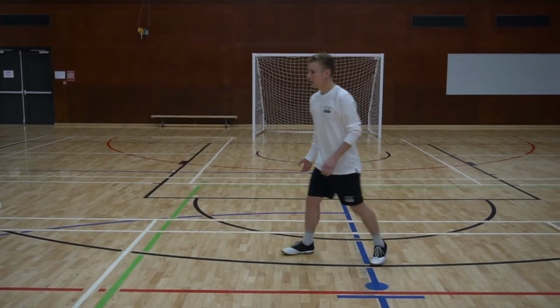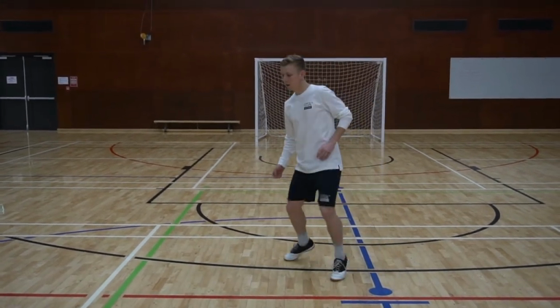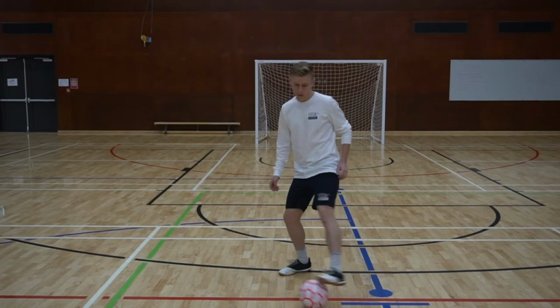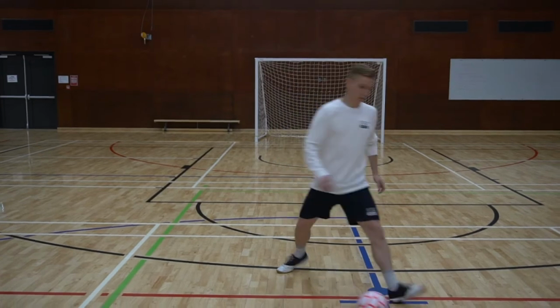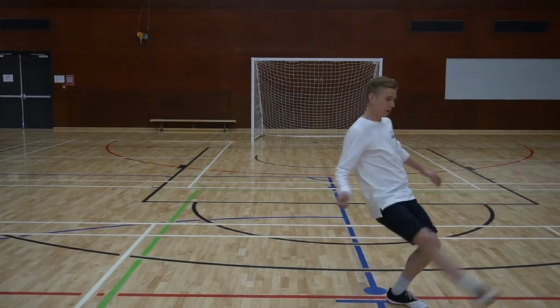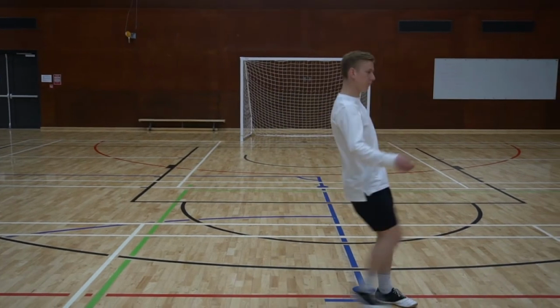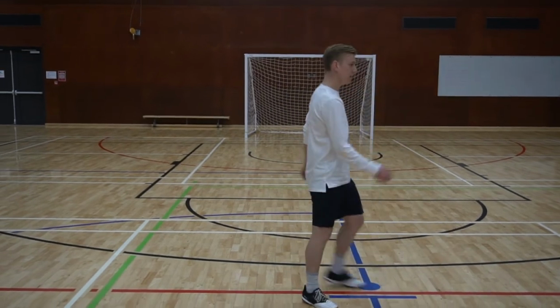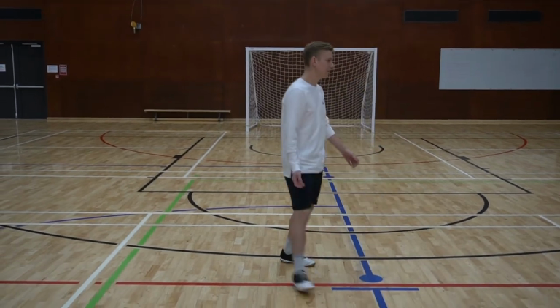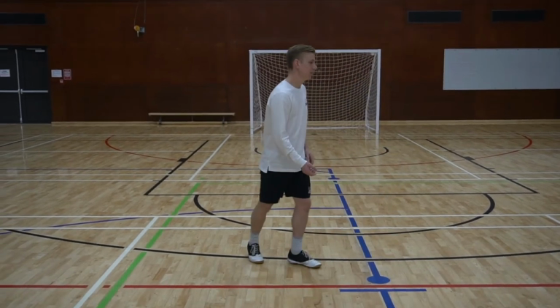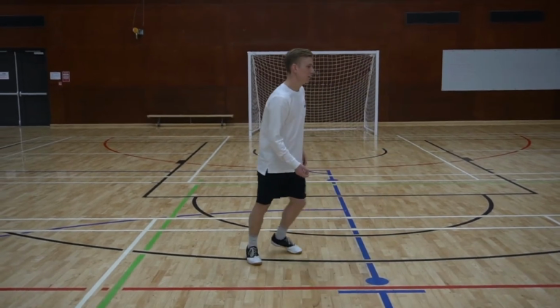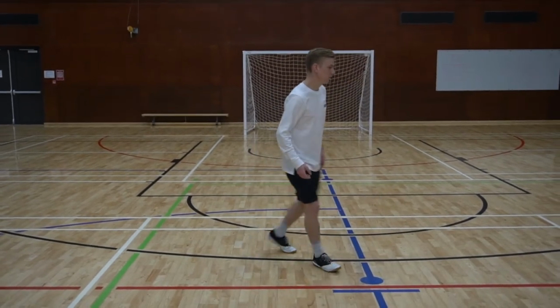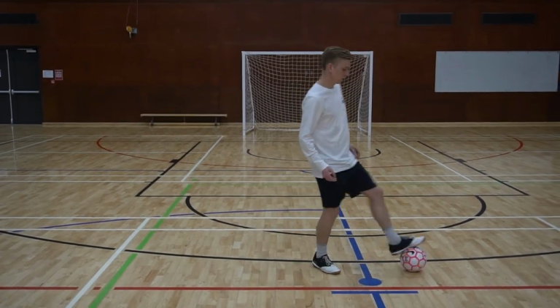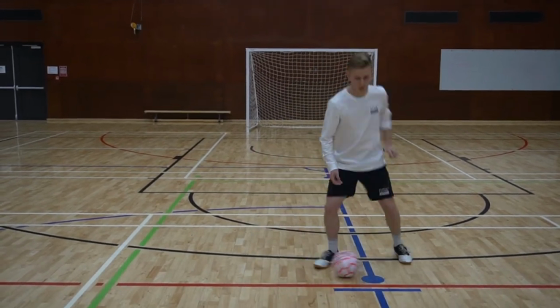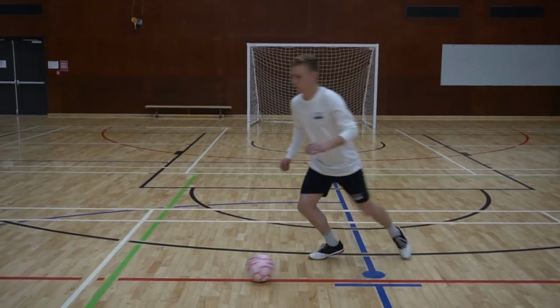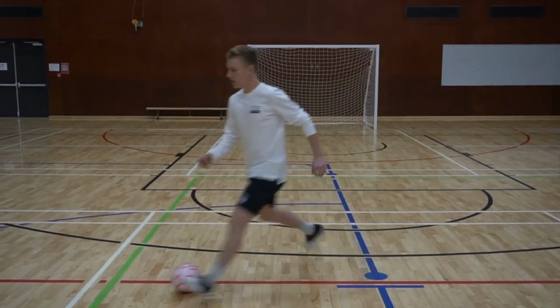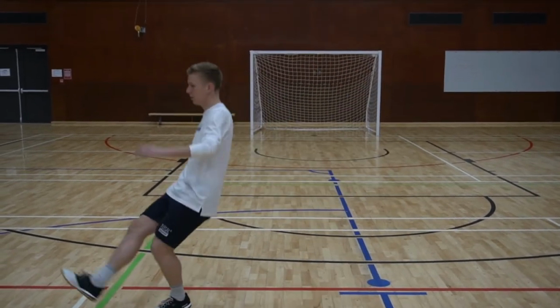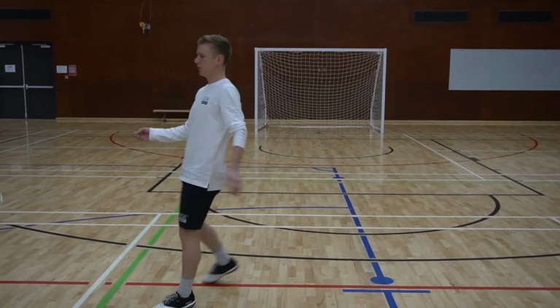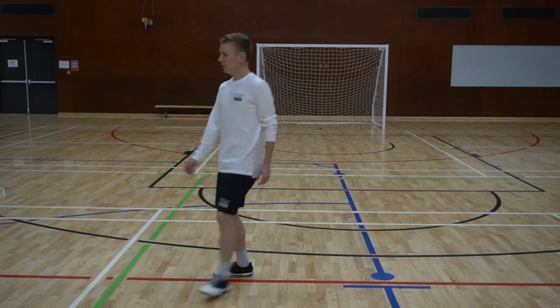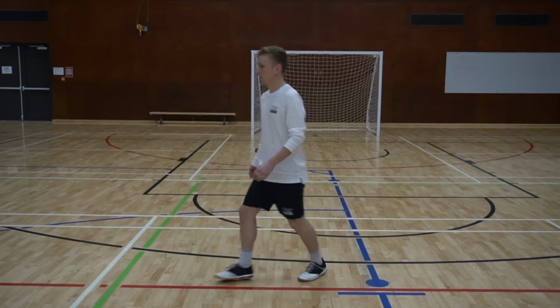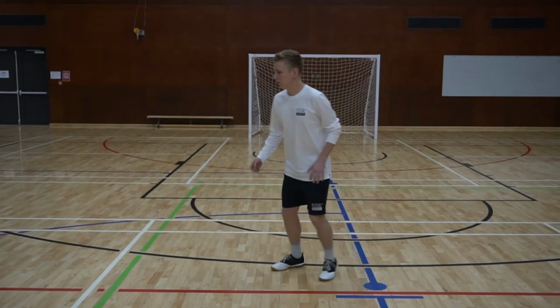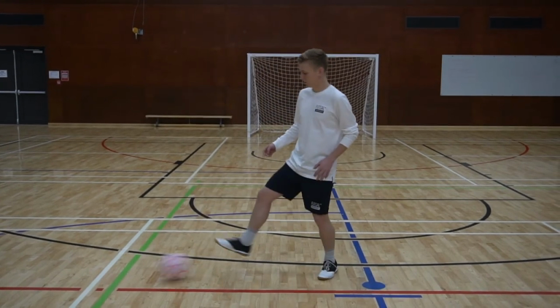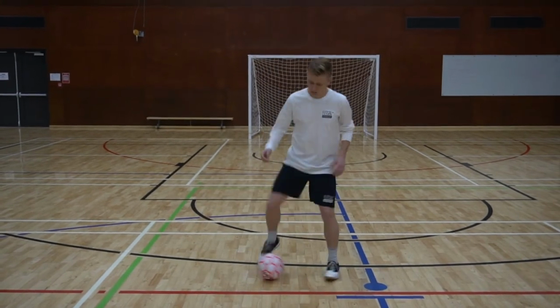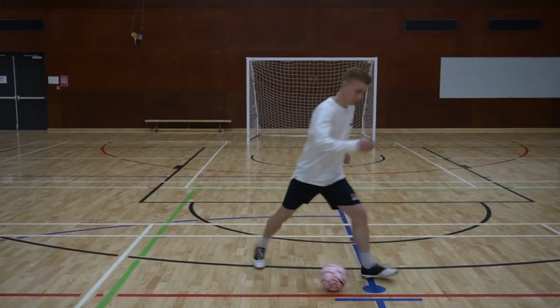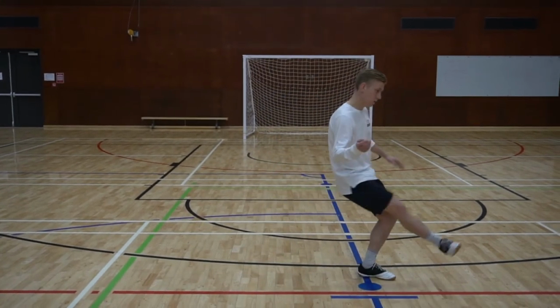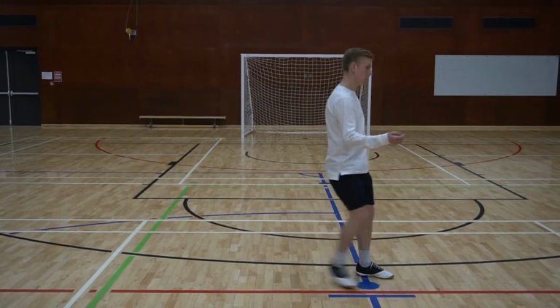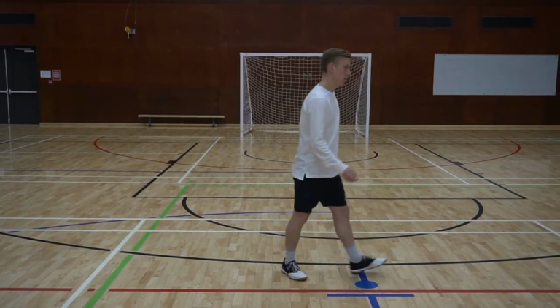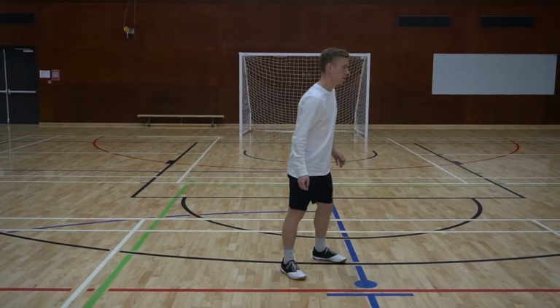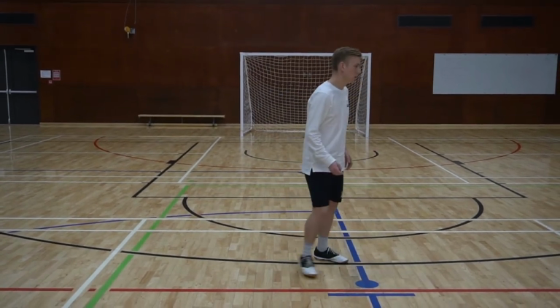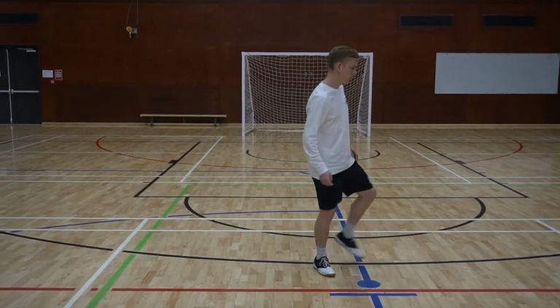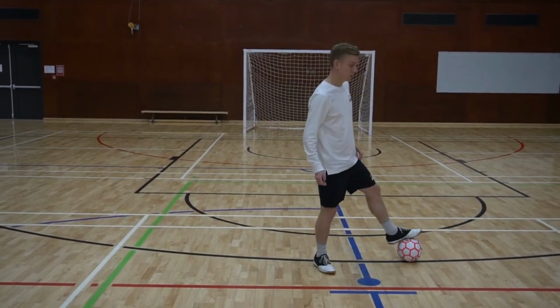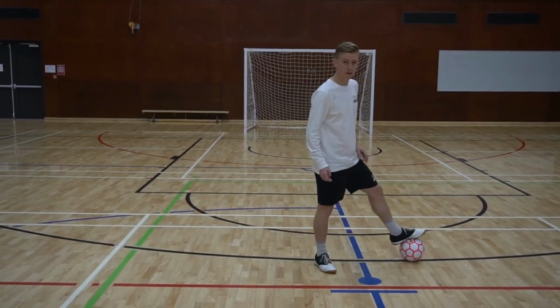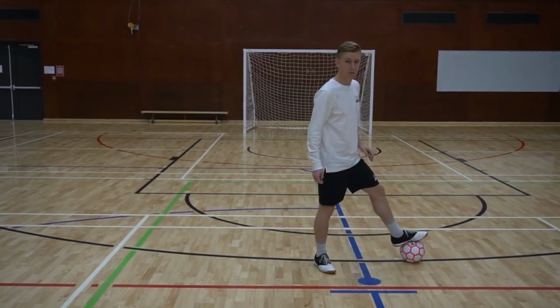This one's come across my body. Across my body — sole of the foot.